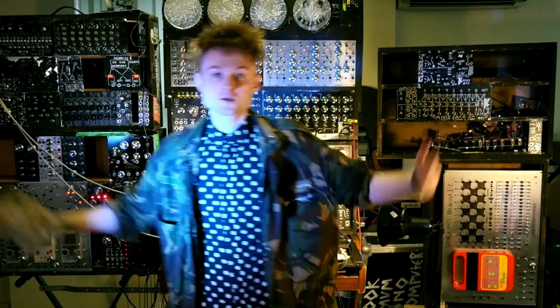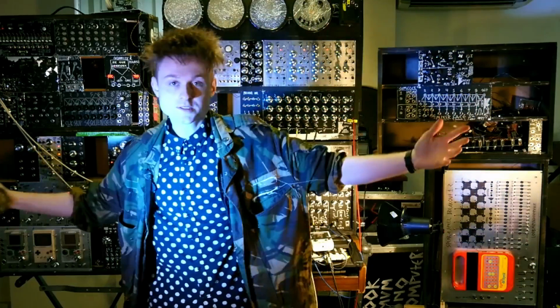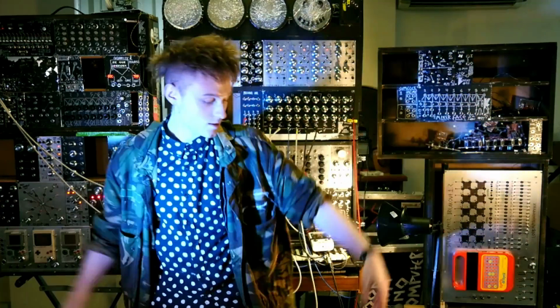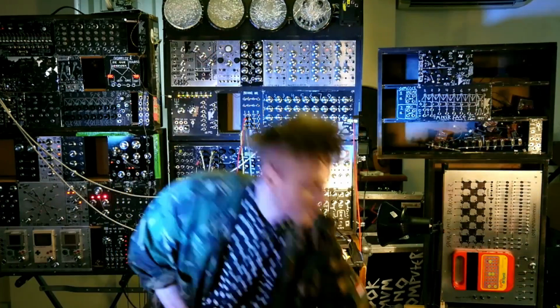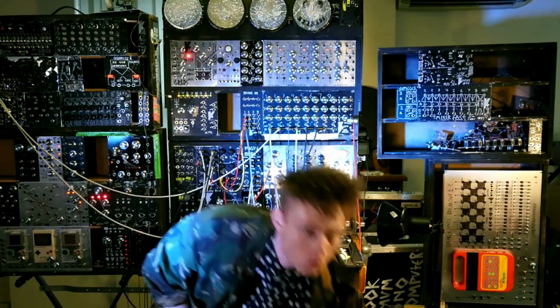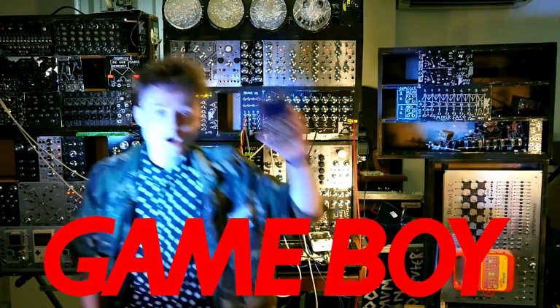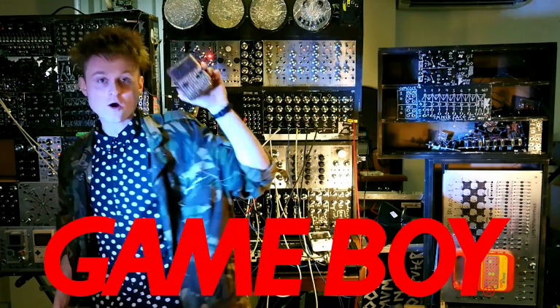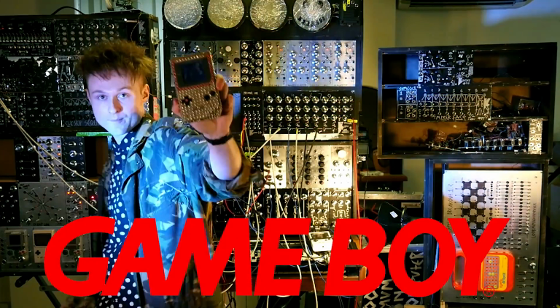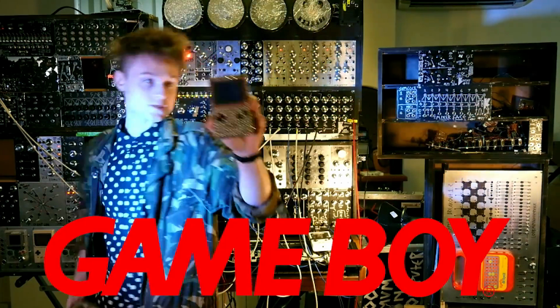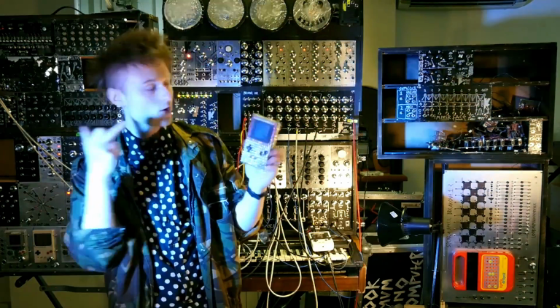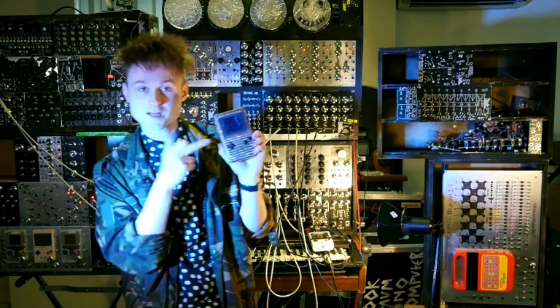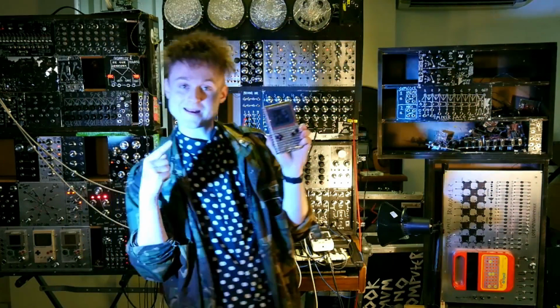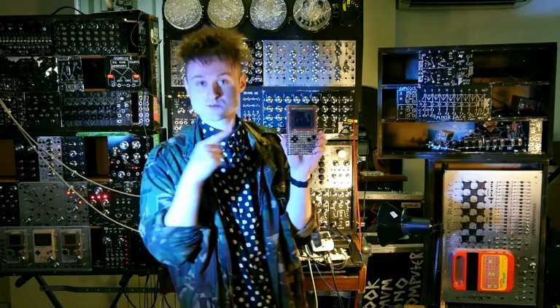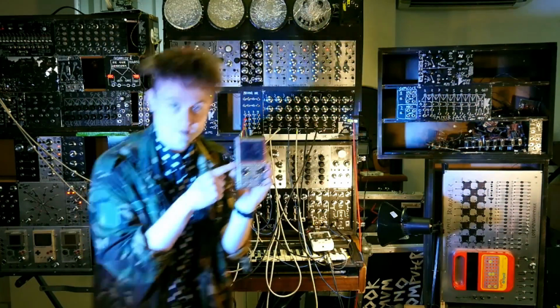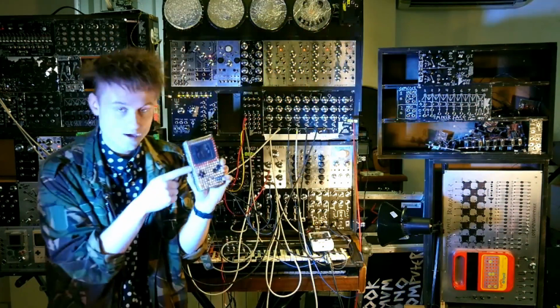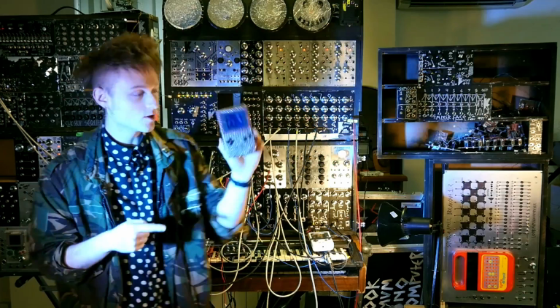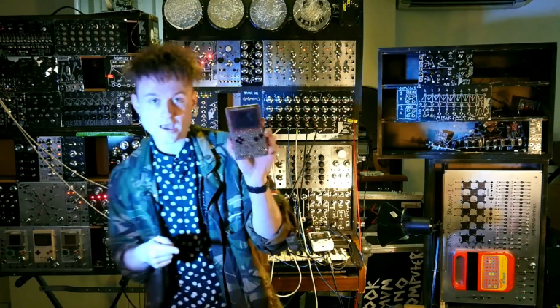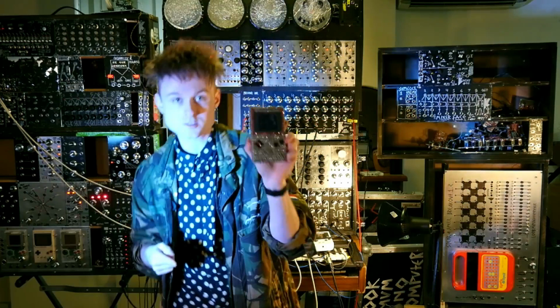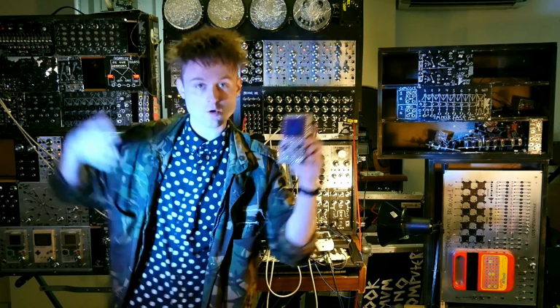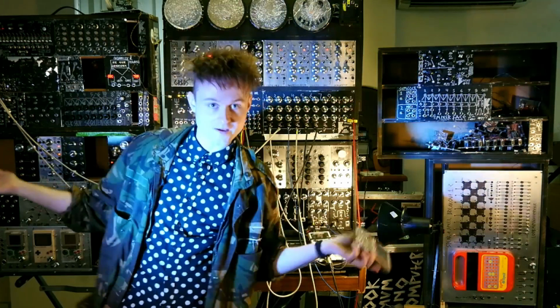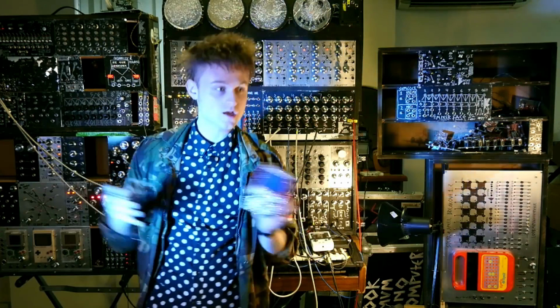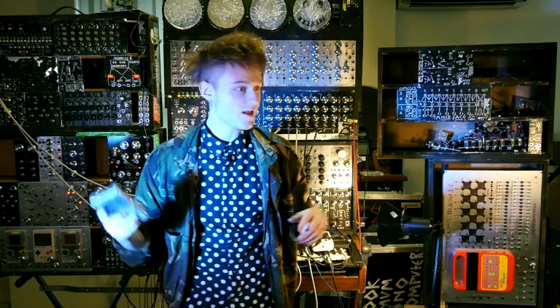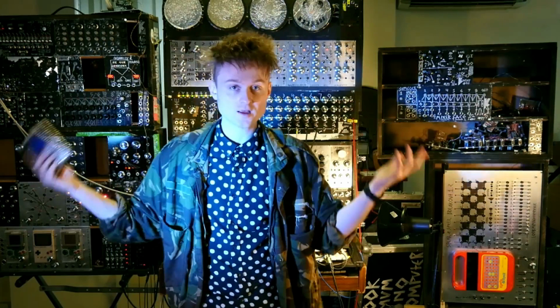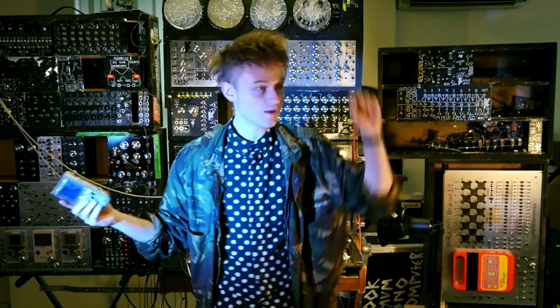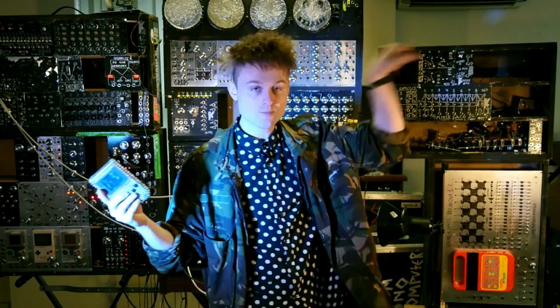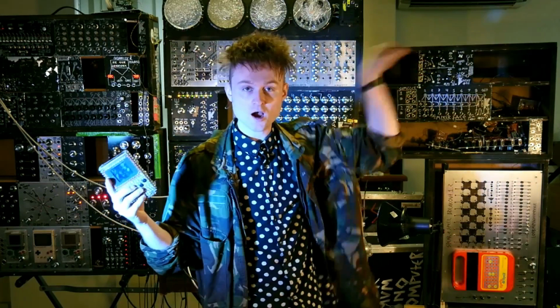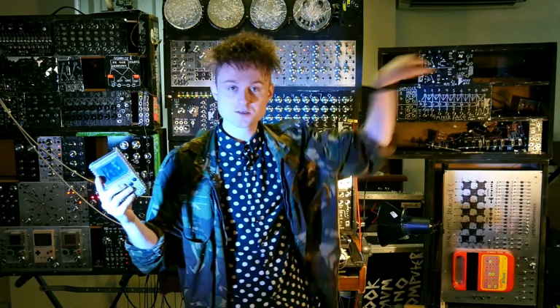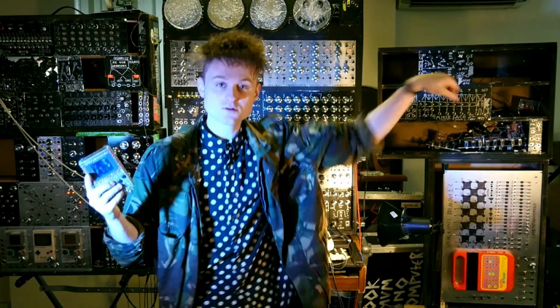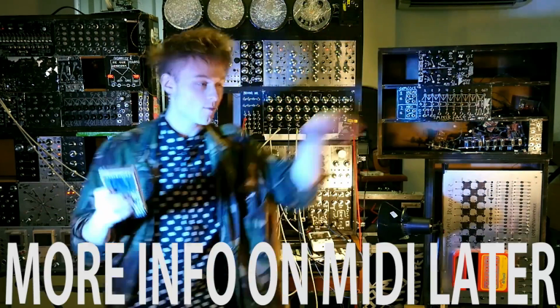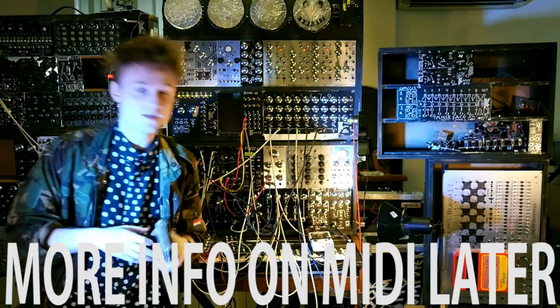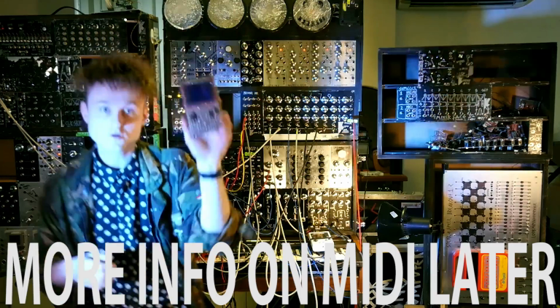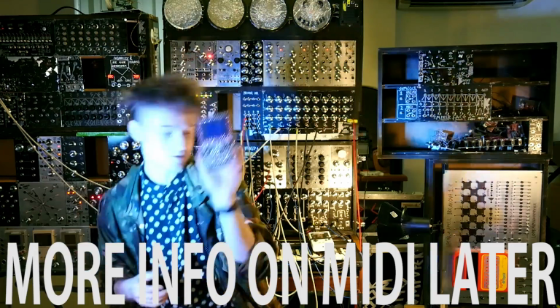Today we're going to talk about Game Boys. We're not actually going to make any noise with the Game Boy — we're going to use the Game Boy to control other things. Anything that you want, even robotic arms. As long as it's got MIDI, you can use it.